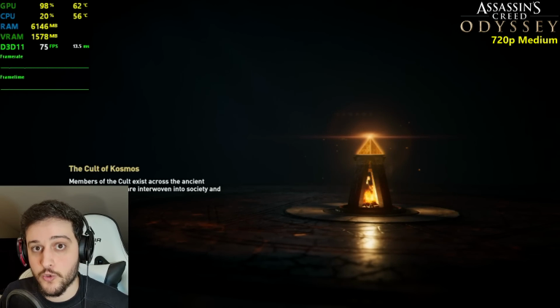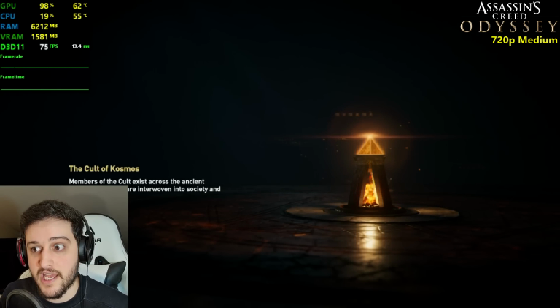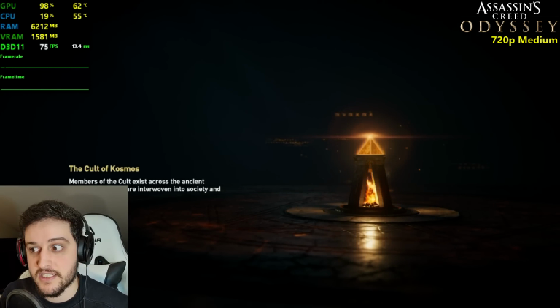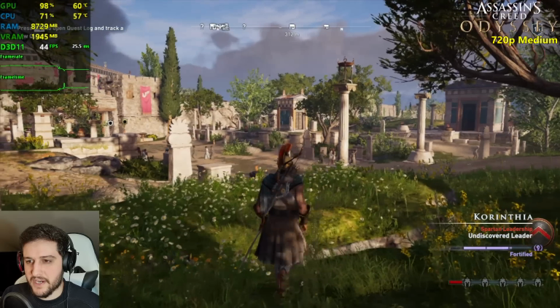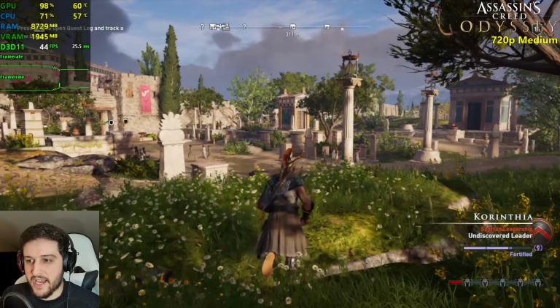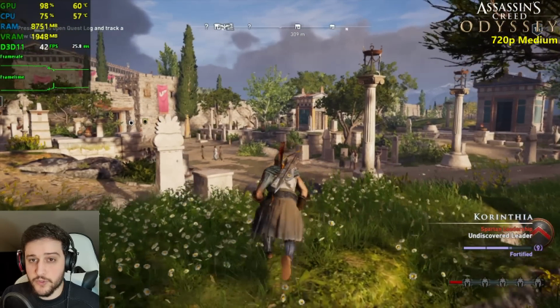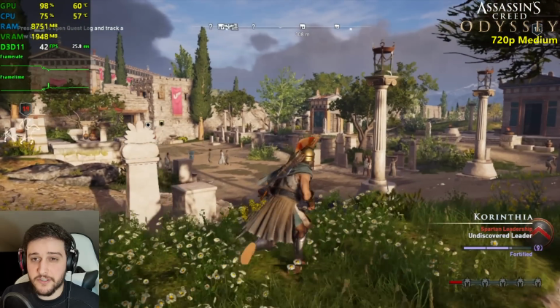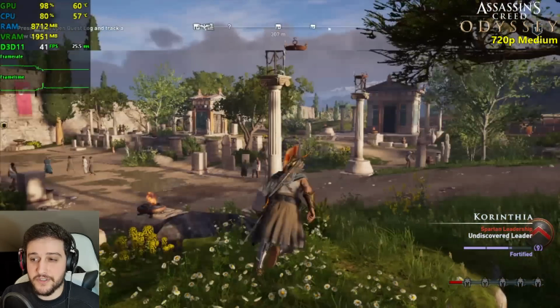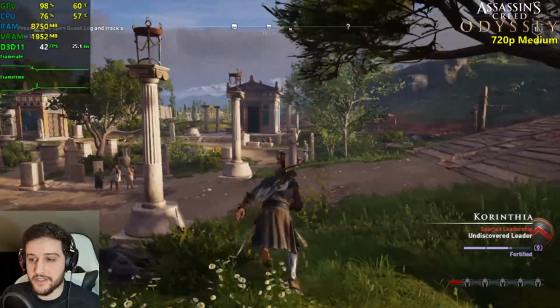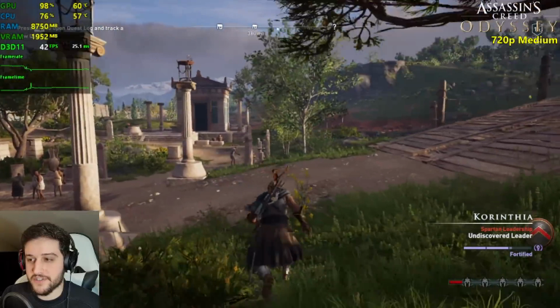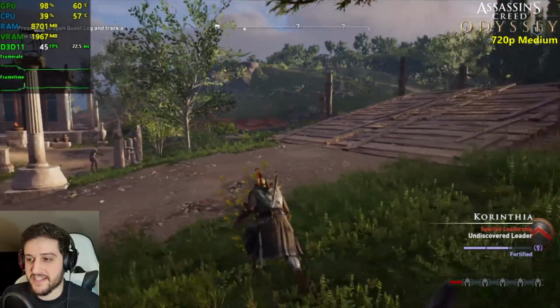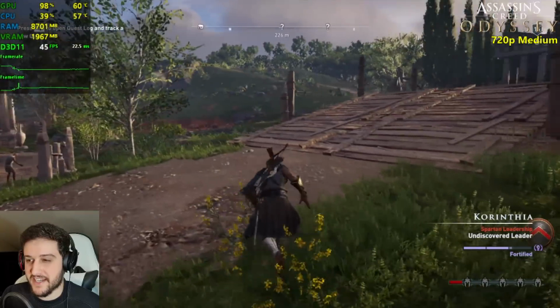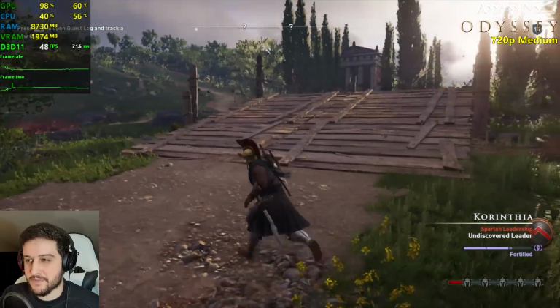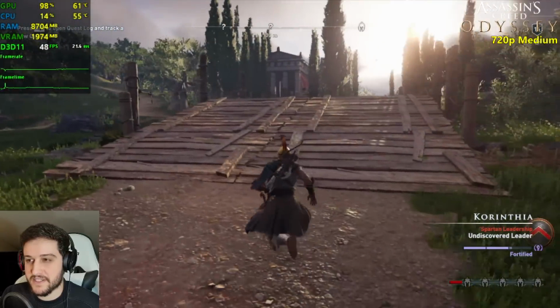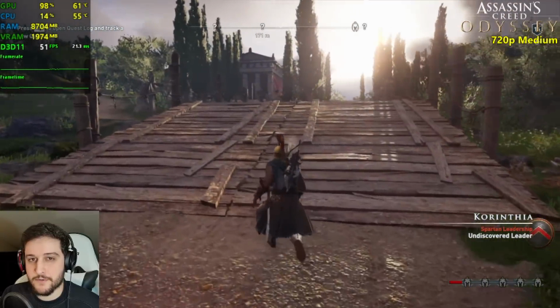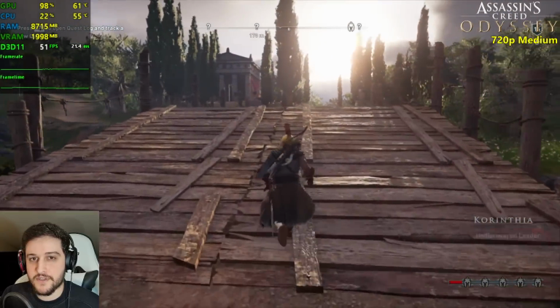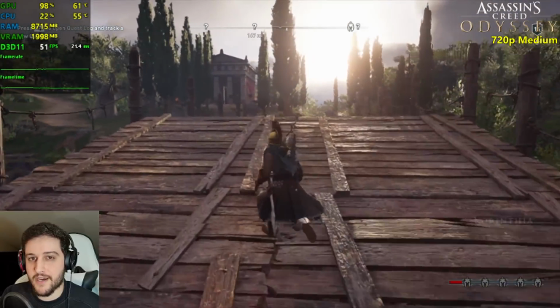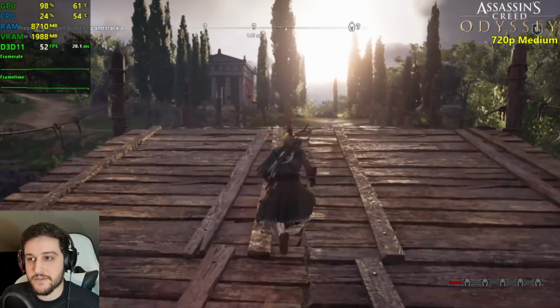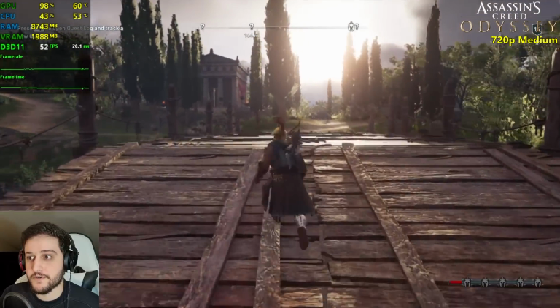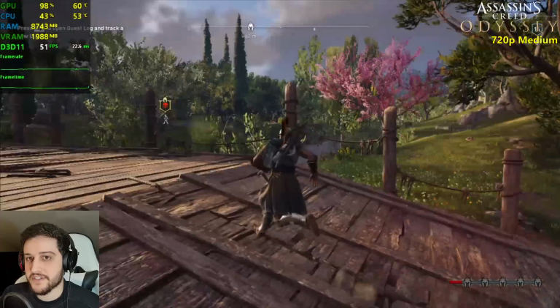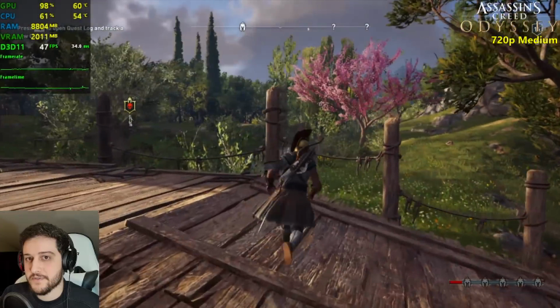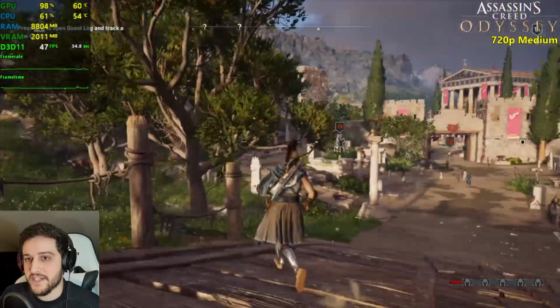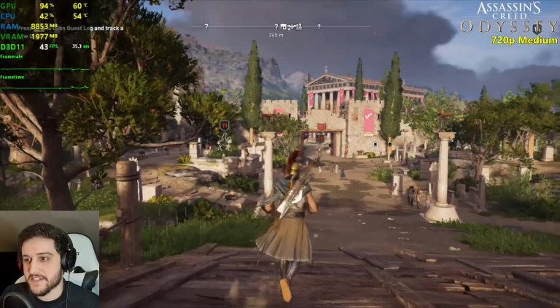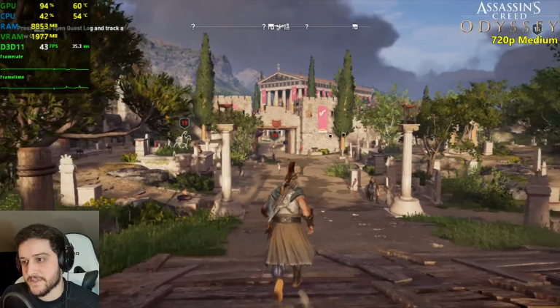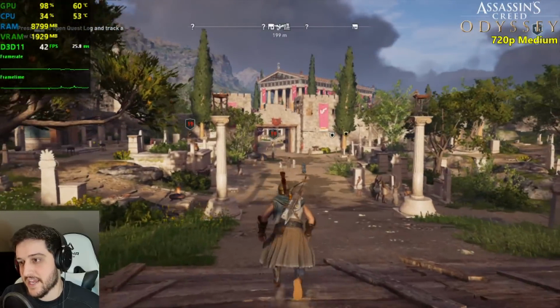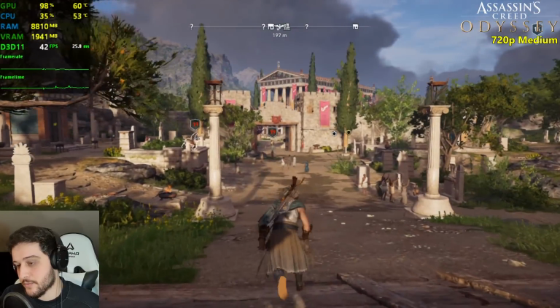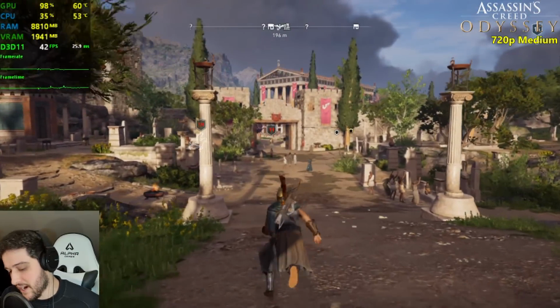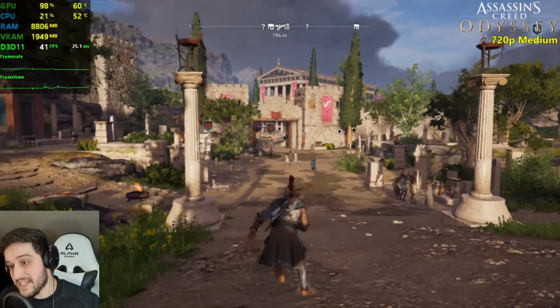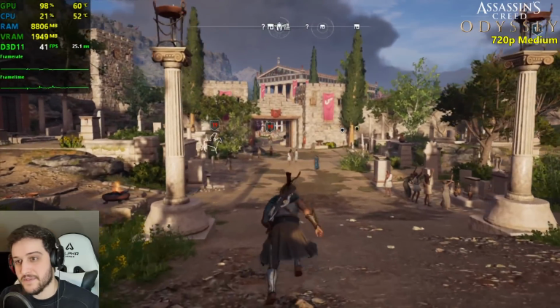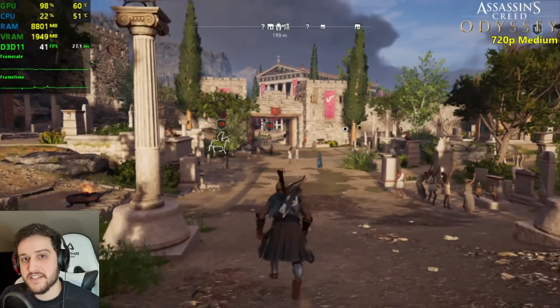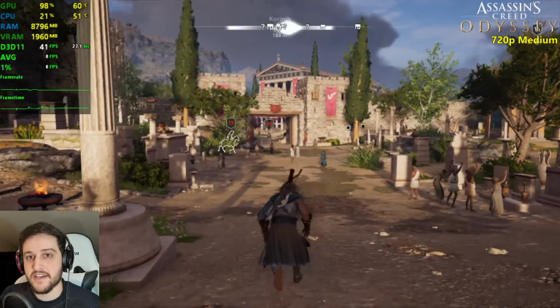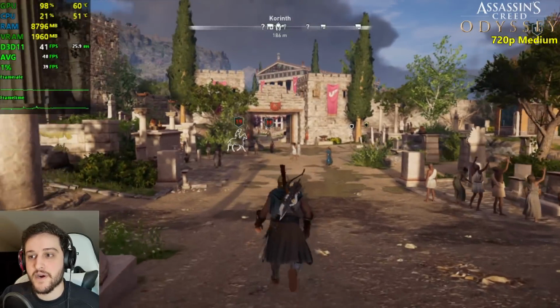I recorded this on low and was extremely surprised with the 57 FPS average we got on low settings. I would include the low settings test but unfortunately I wasn't recording the screen. So here we are at medium settings this time around.